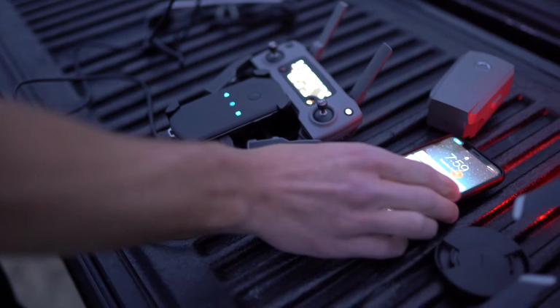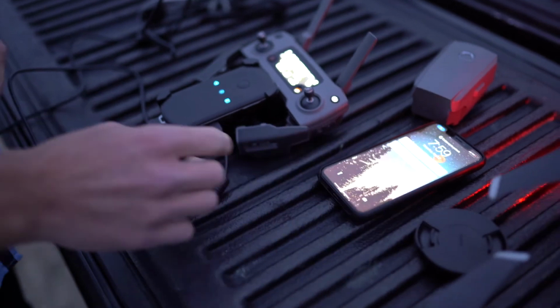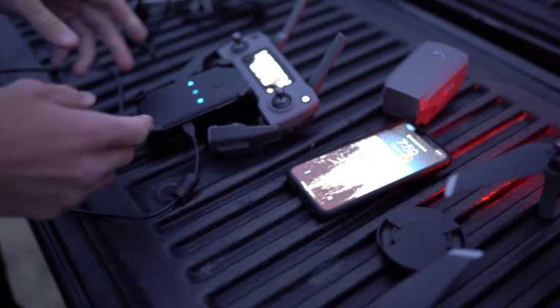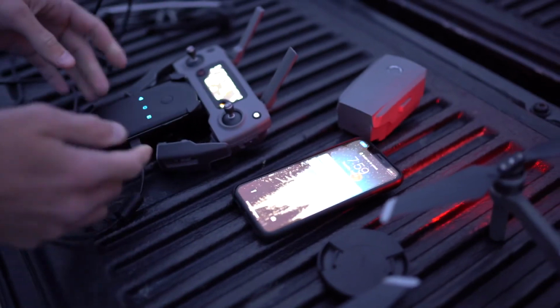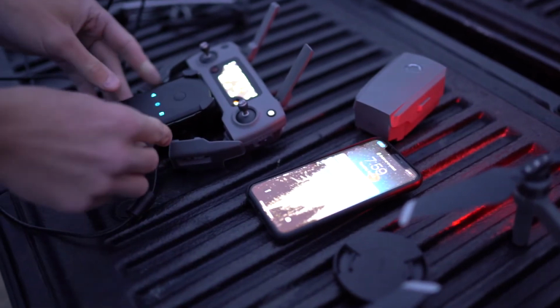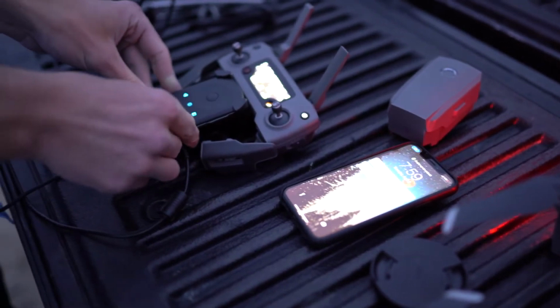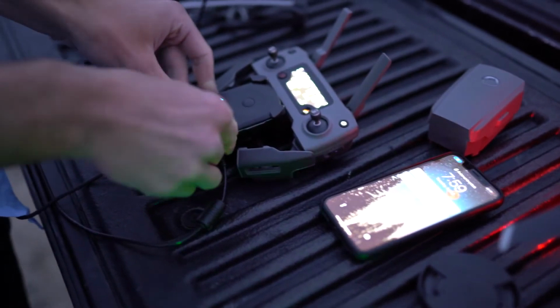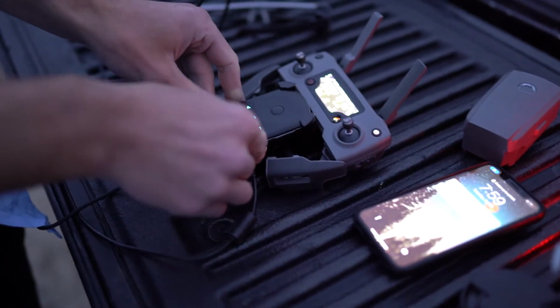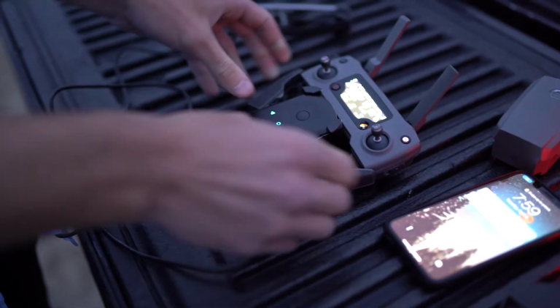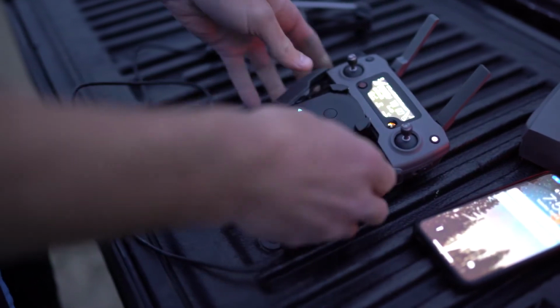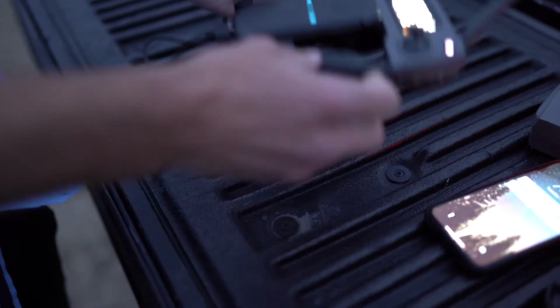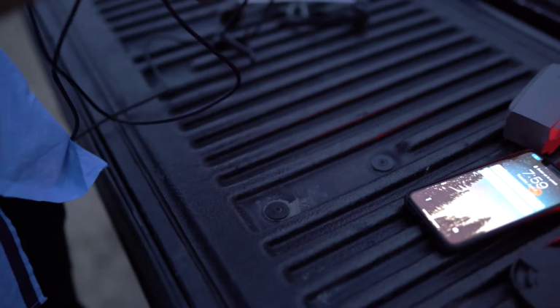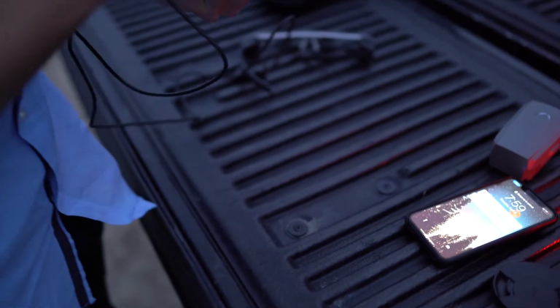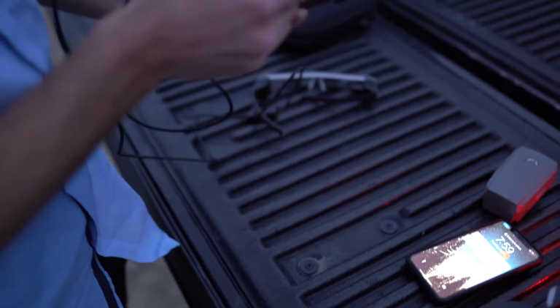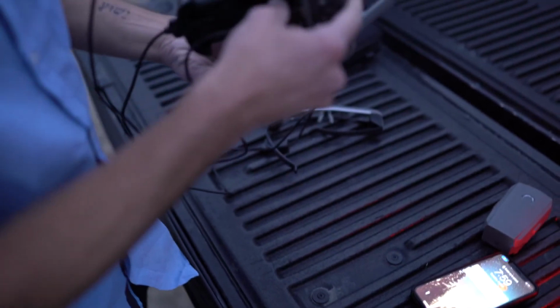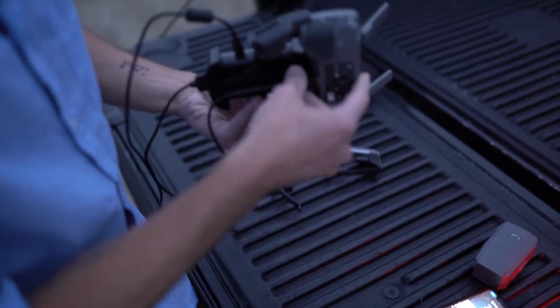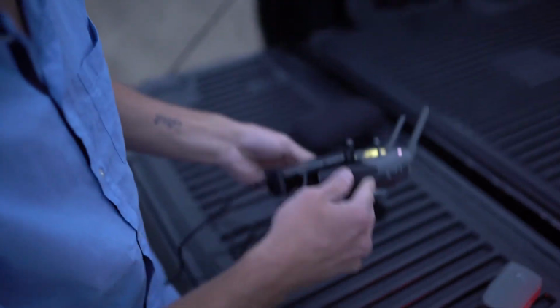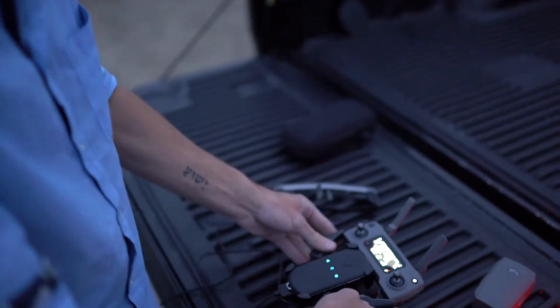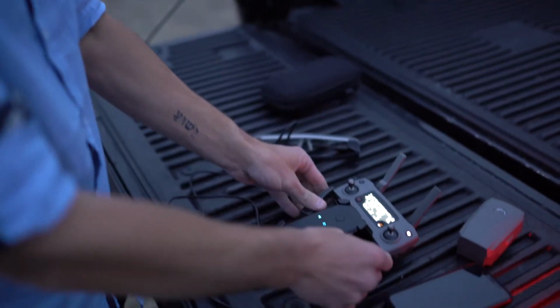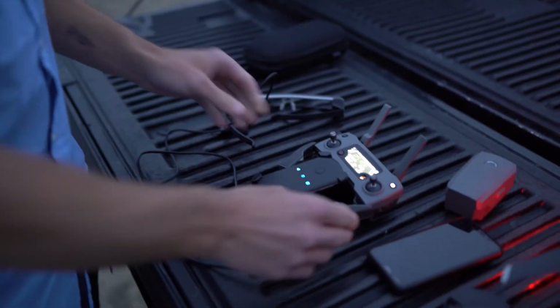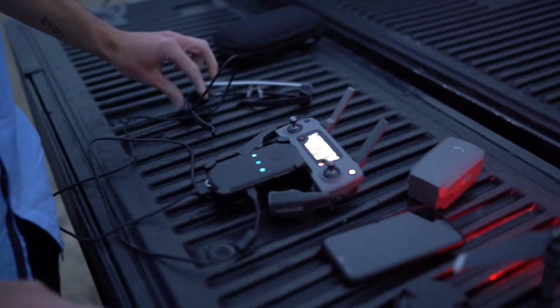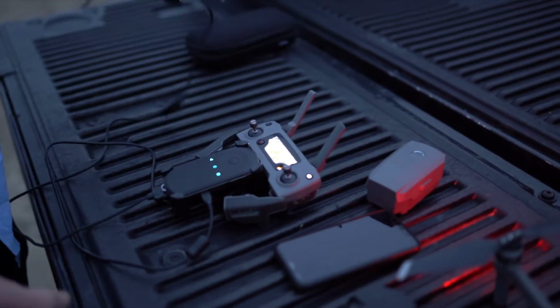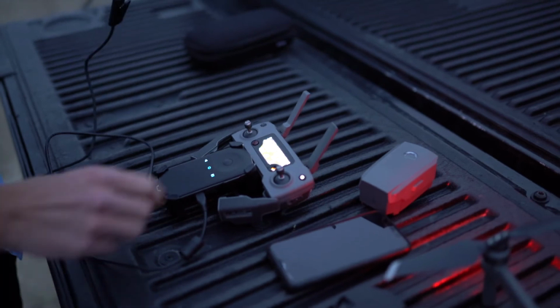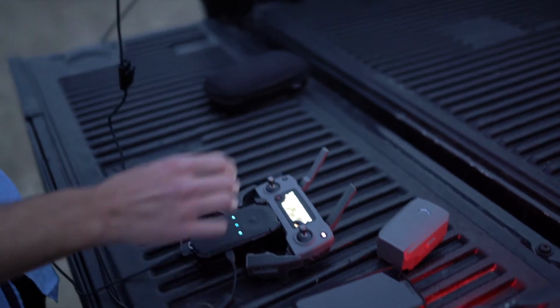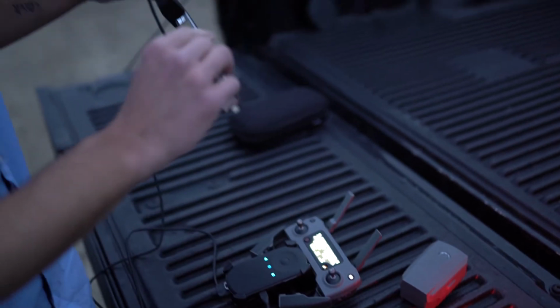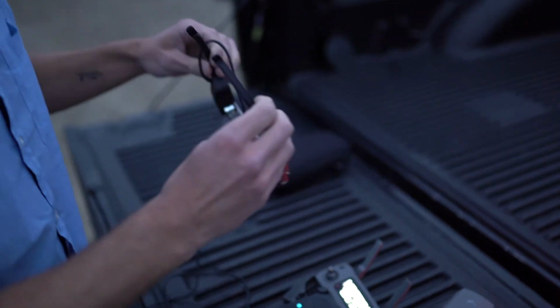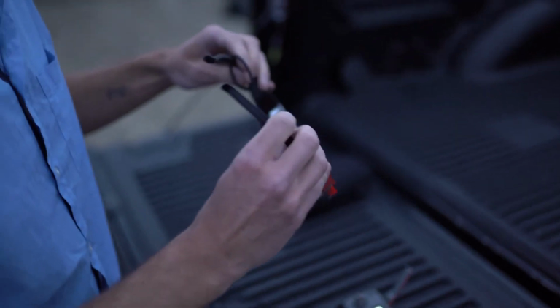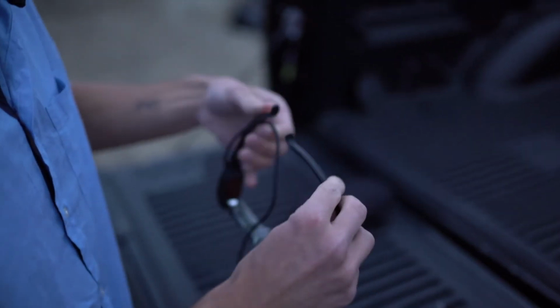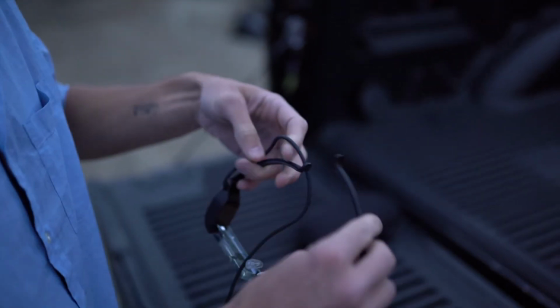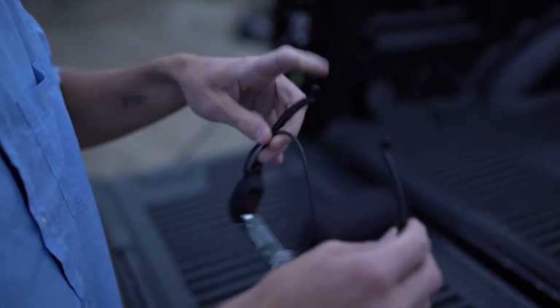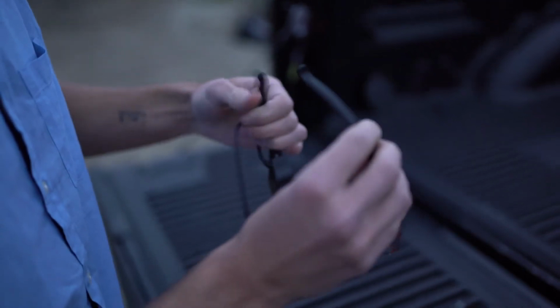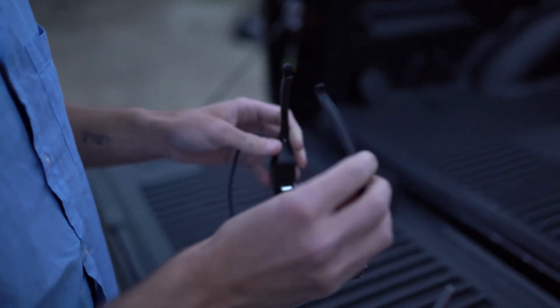Instead of using my iPhone to control the drone, you hook up the Moverio controller and plug it in via USB on the back. Then these glasses plug into the controller and let you see what the drone sees.